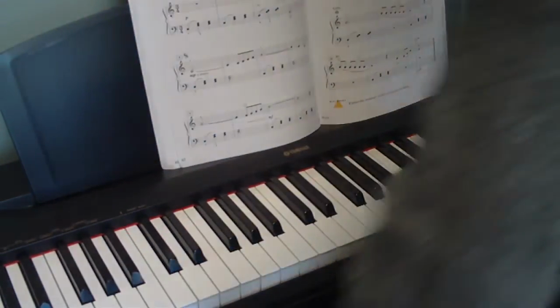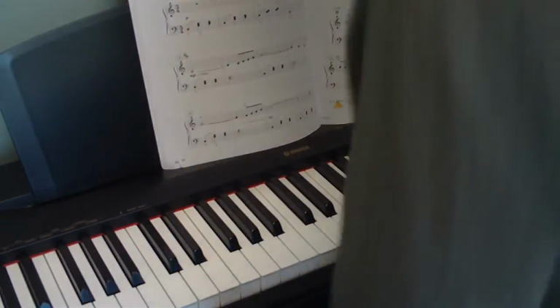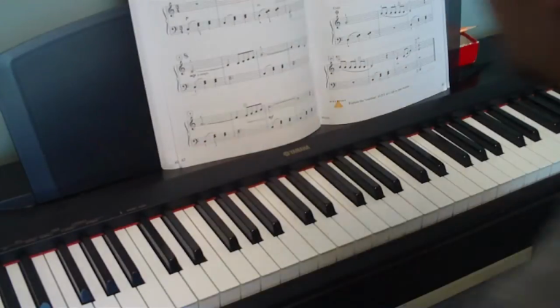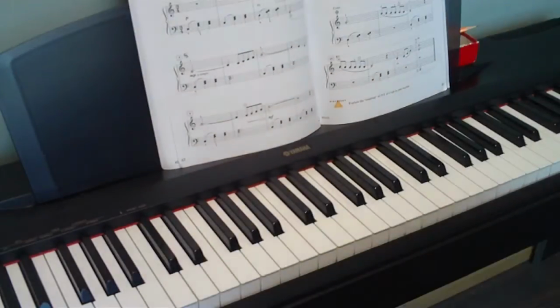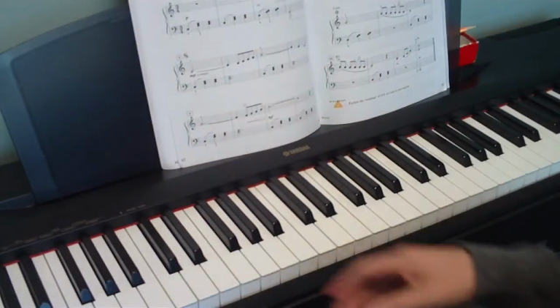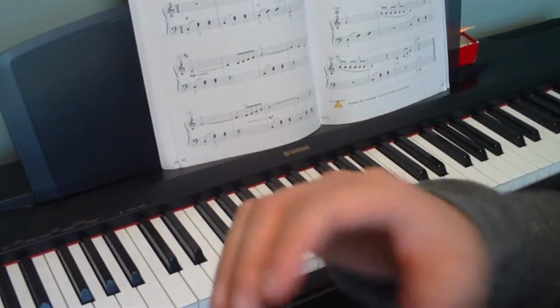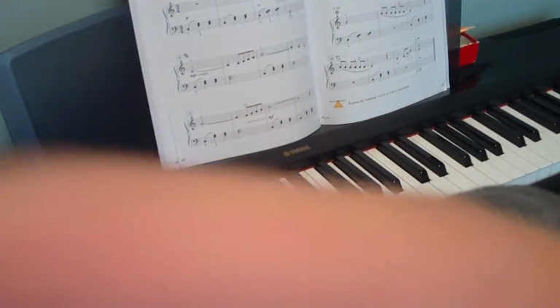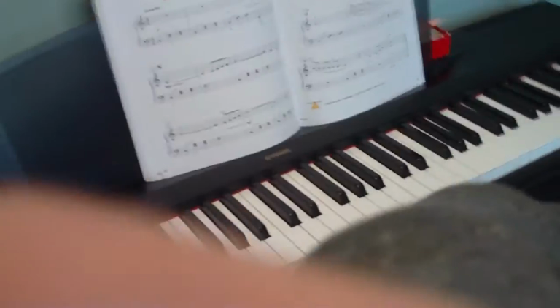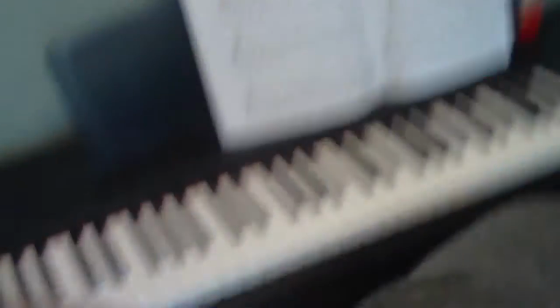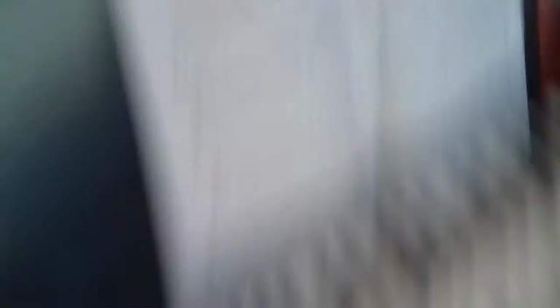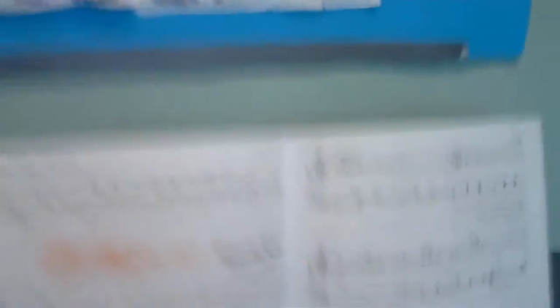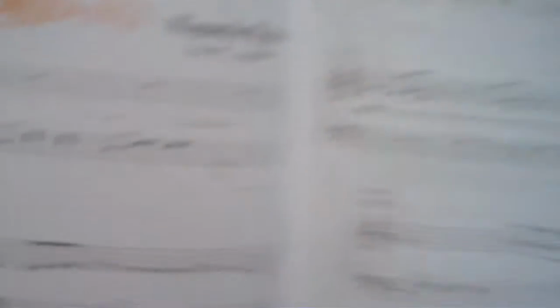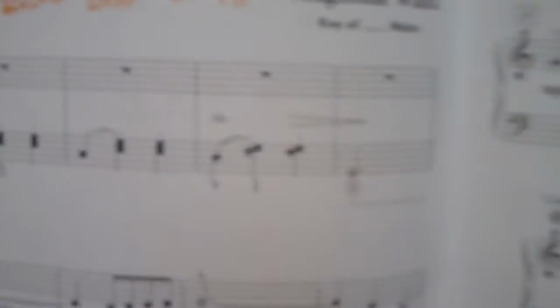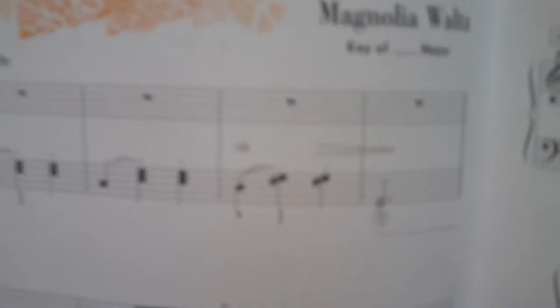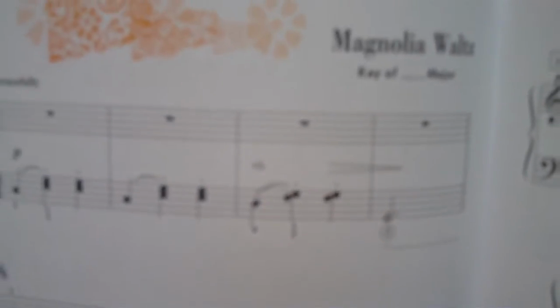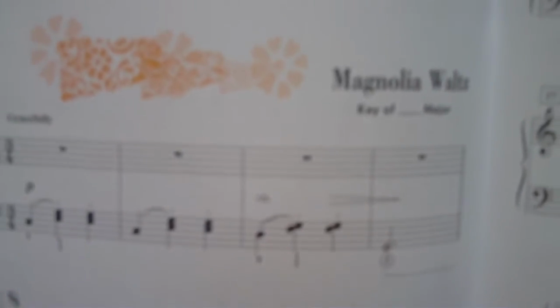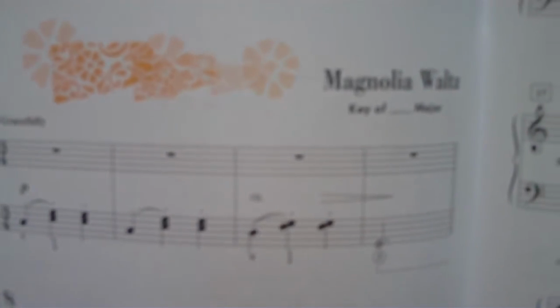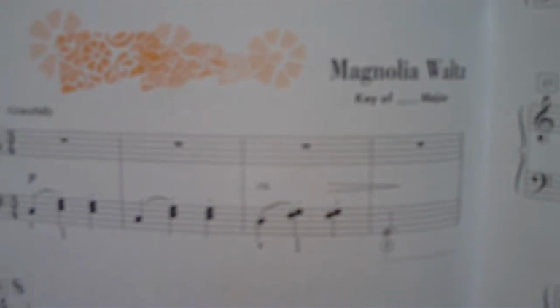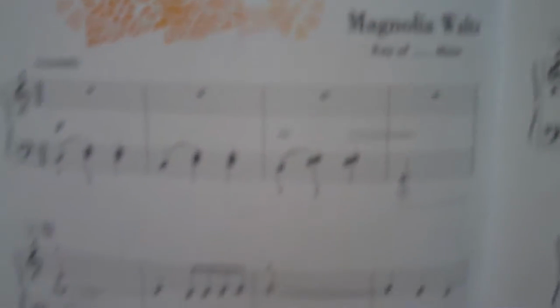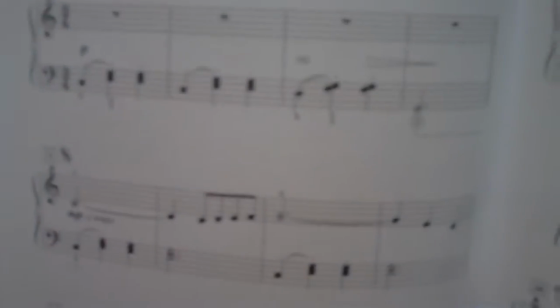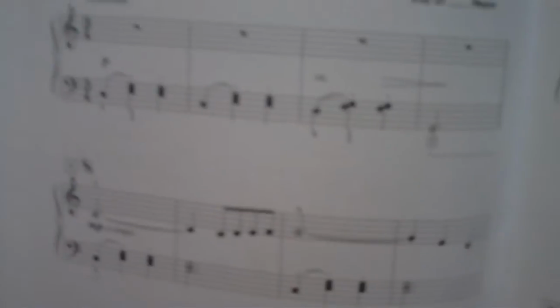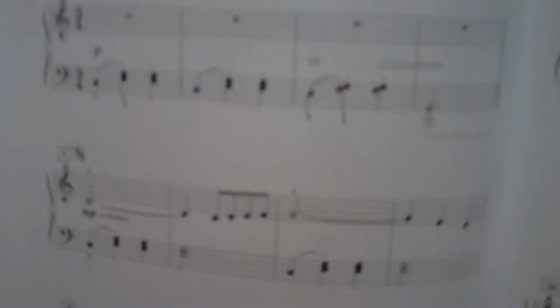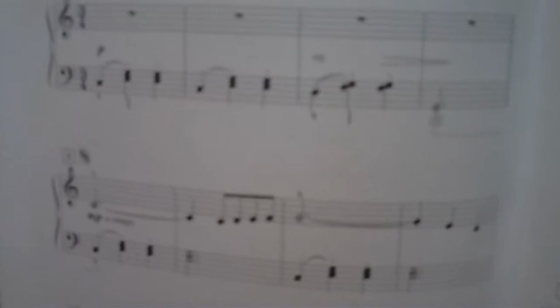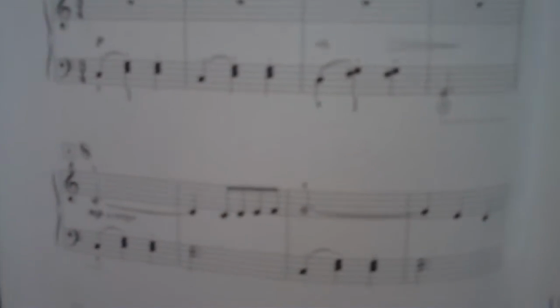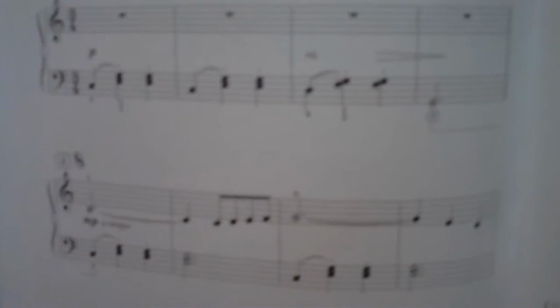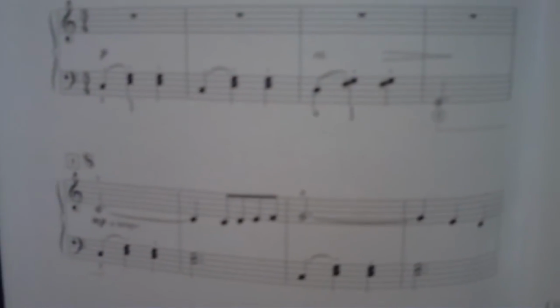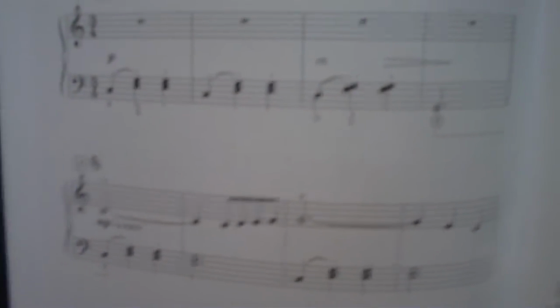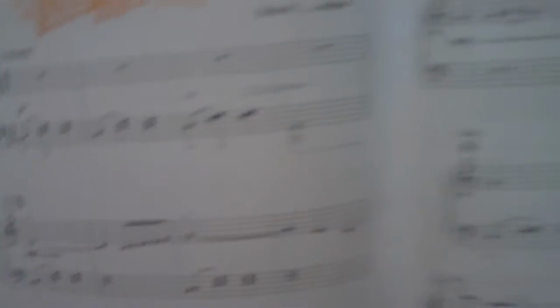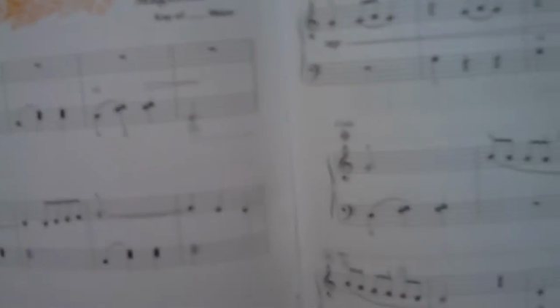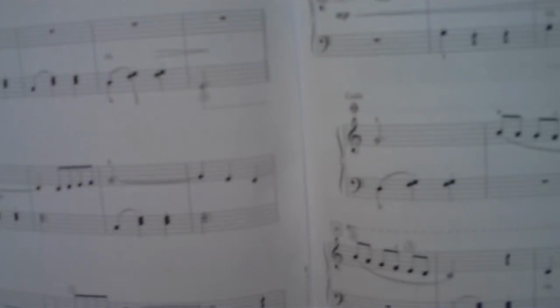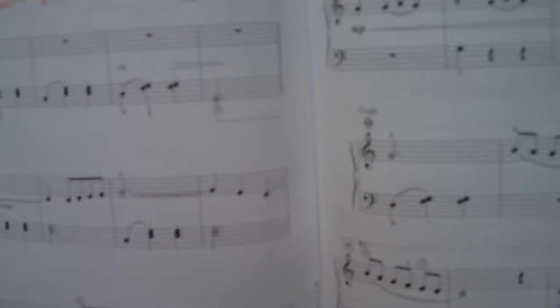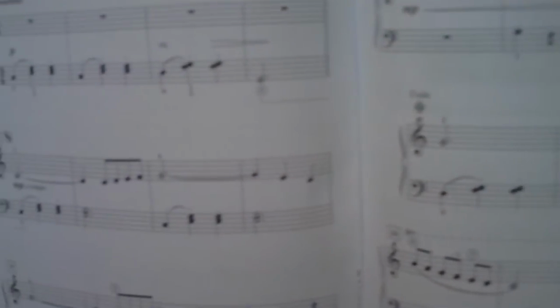And that's Magnolia Waltz. I can't read — but you knew that about me, I would assume.